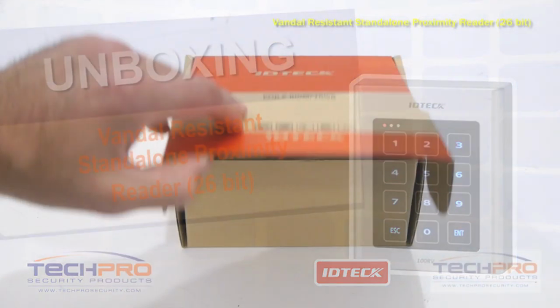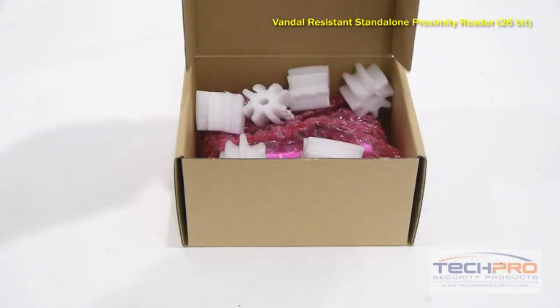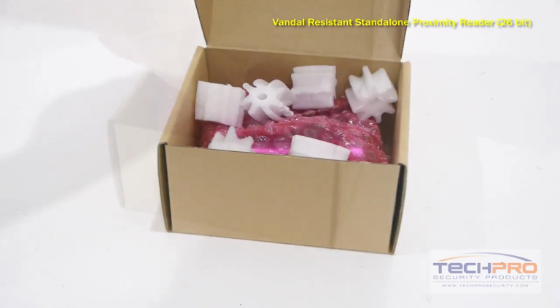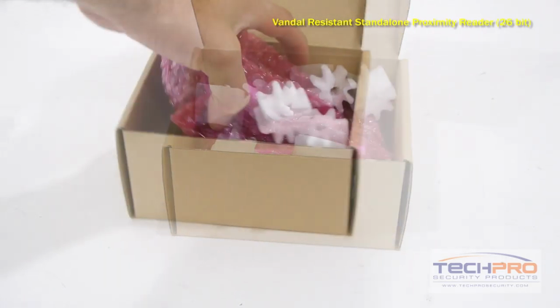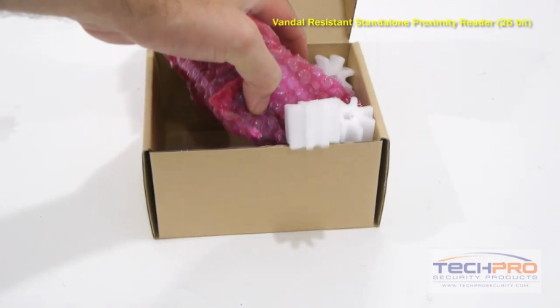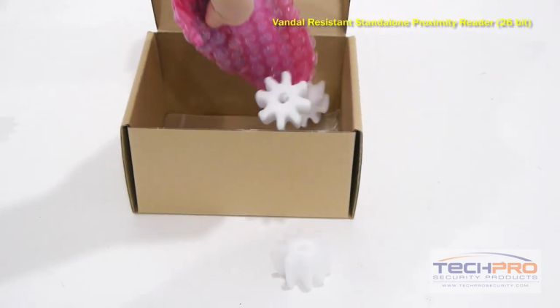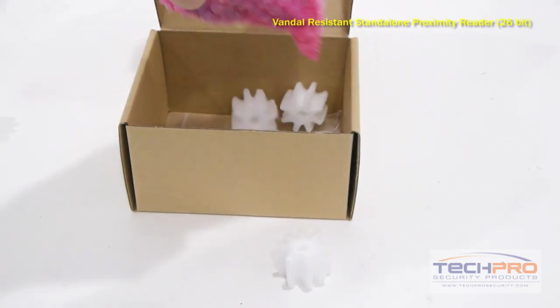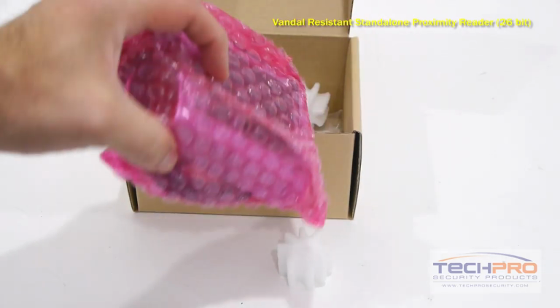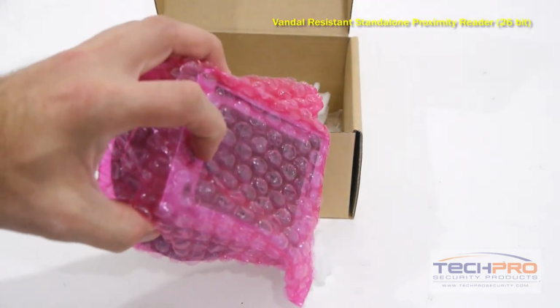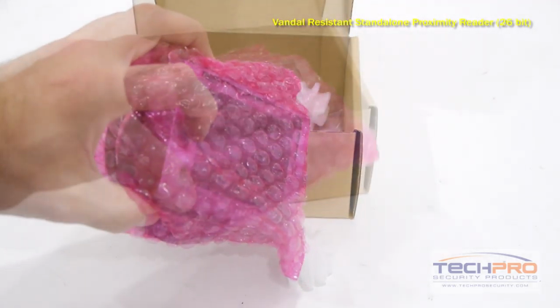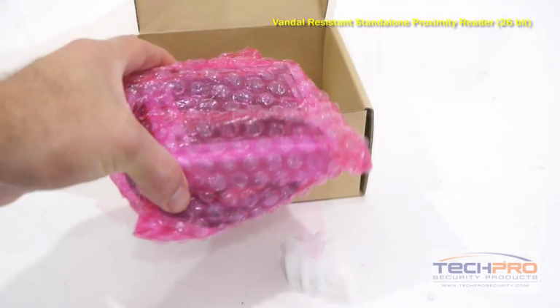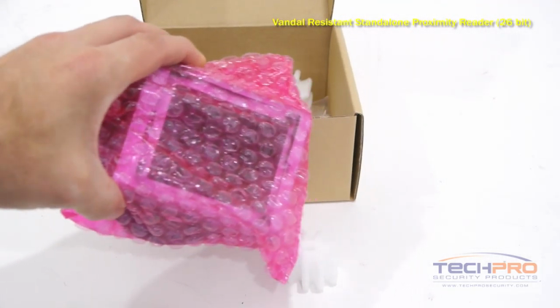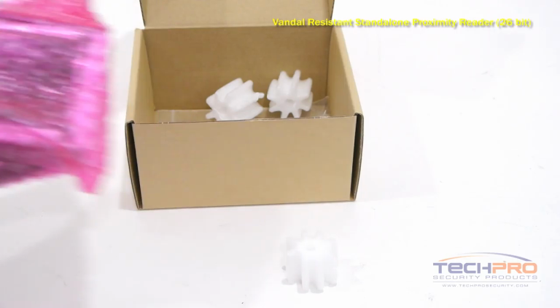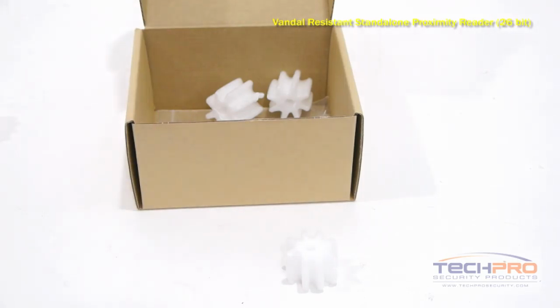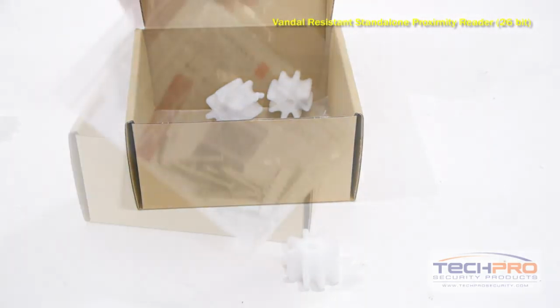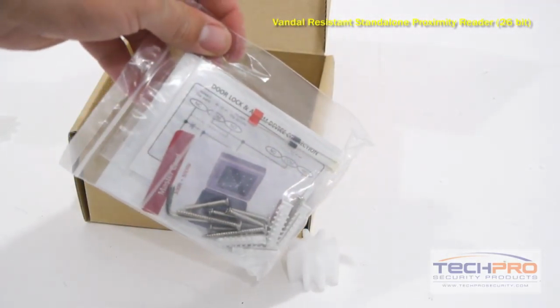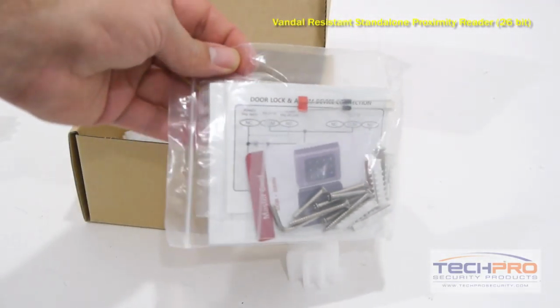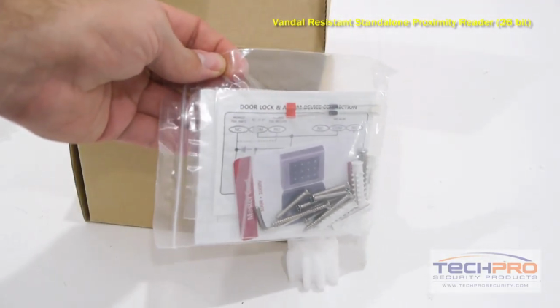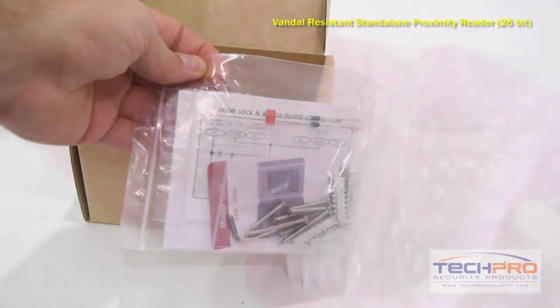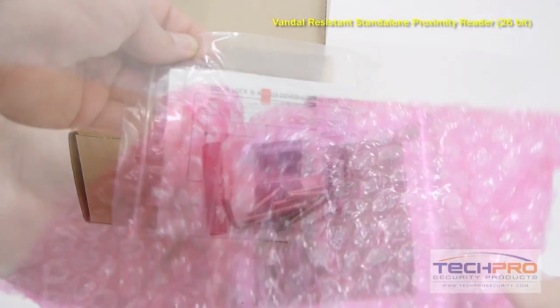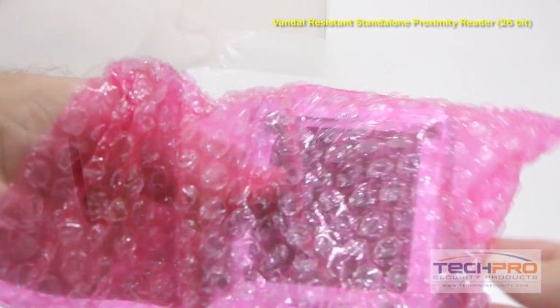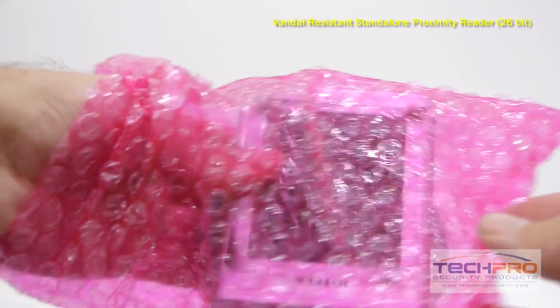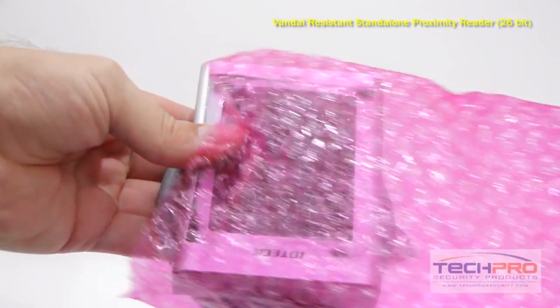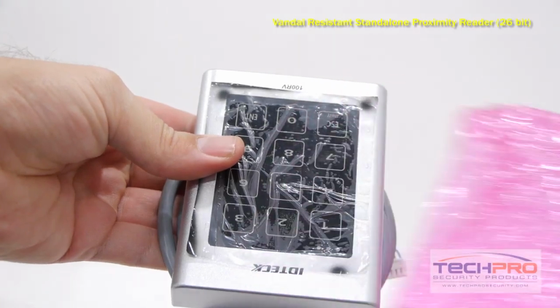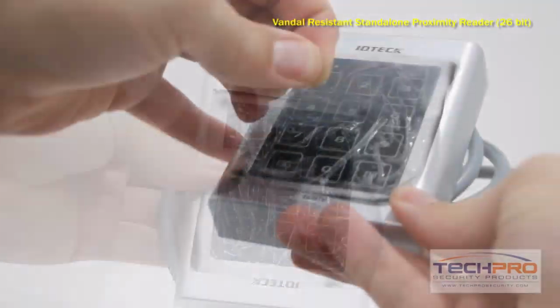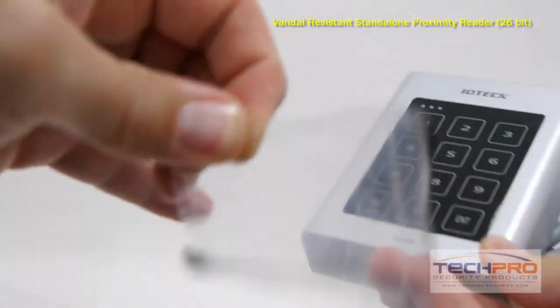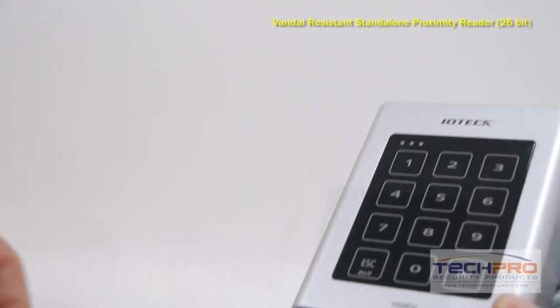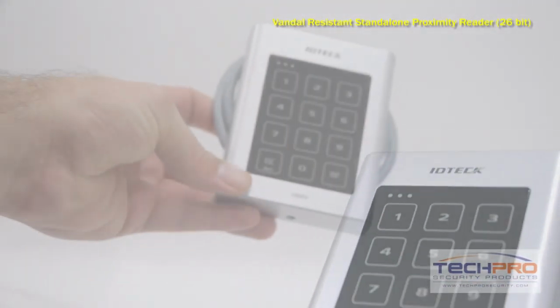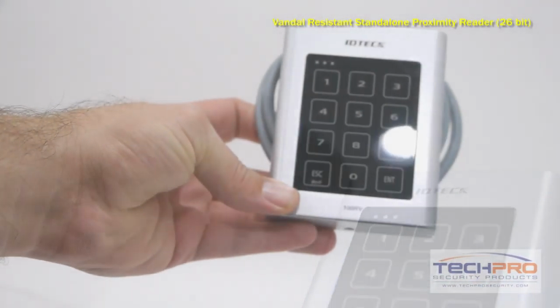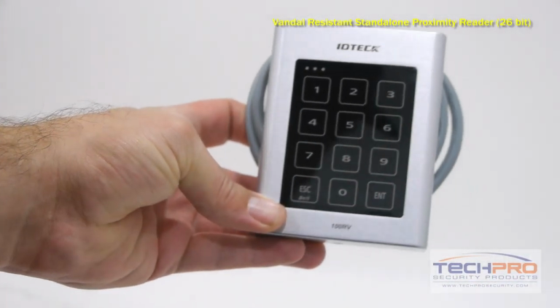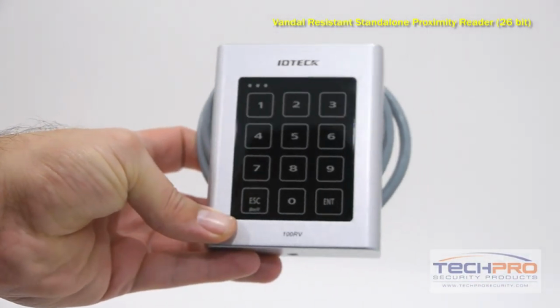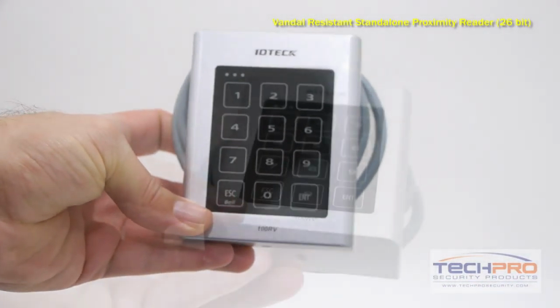This is our Vandal-Resistant Indoor-Outdoor Standalone Proximity Card Reader for One Door. This reader is compatible with all of our 125 kHz proximity cards and tags, and can be configured for PIN and card access, PIN only, and card scan.